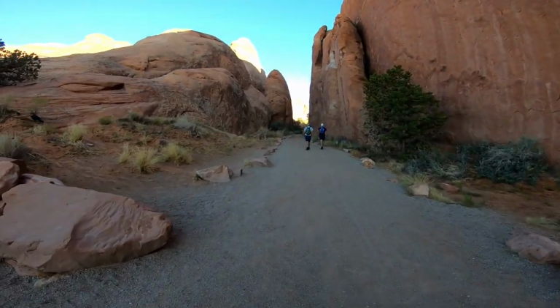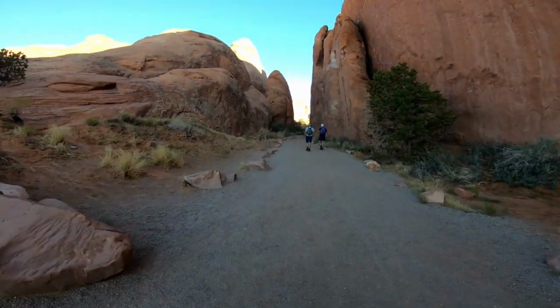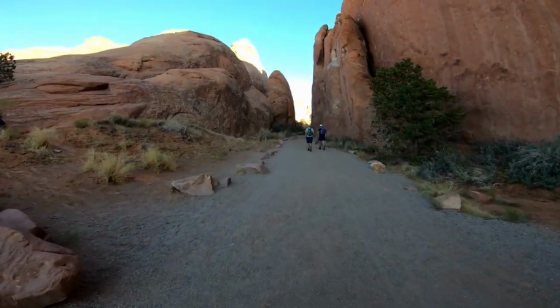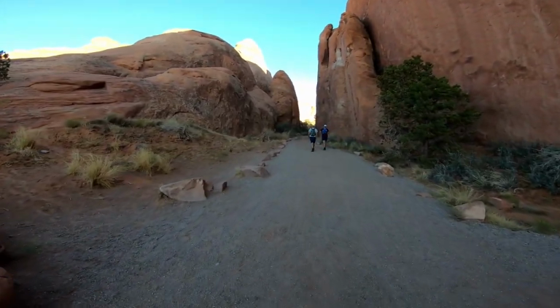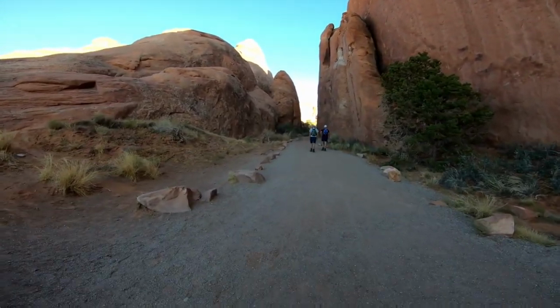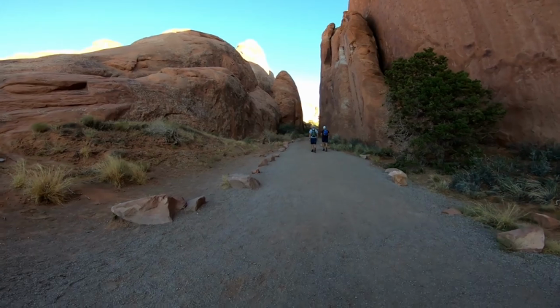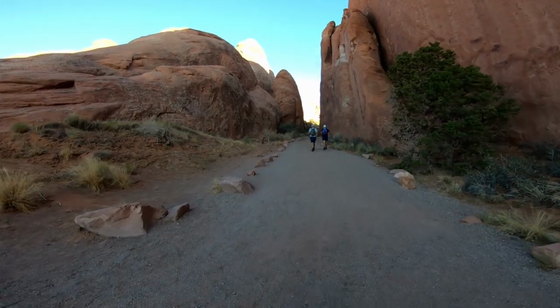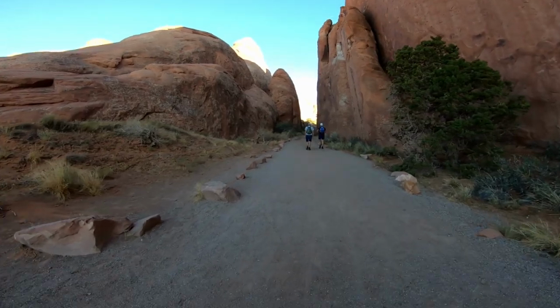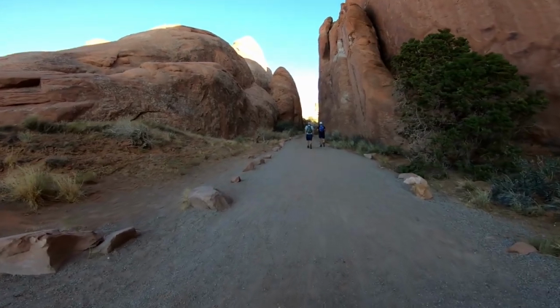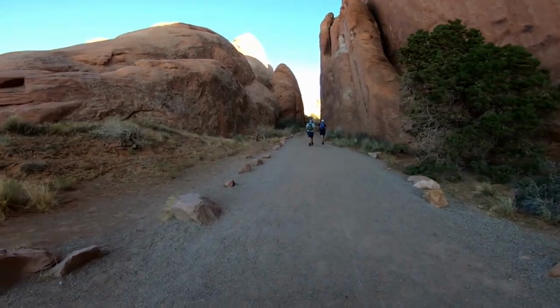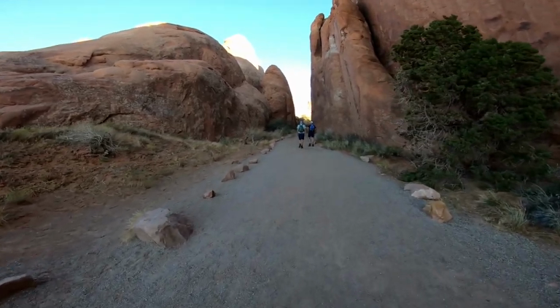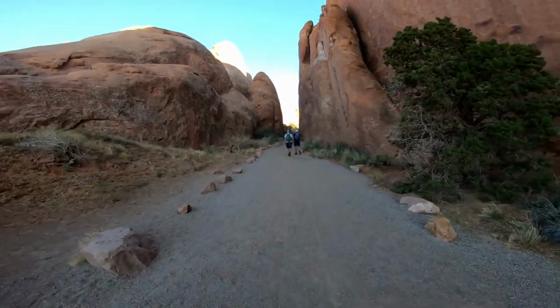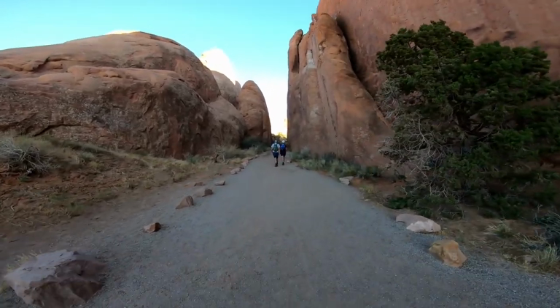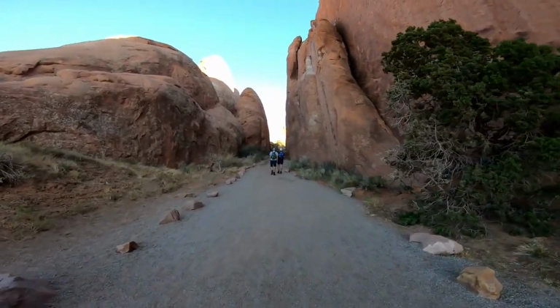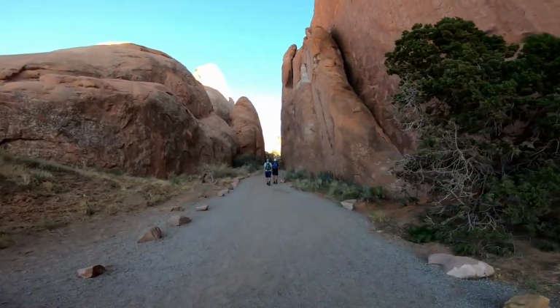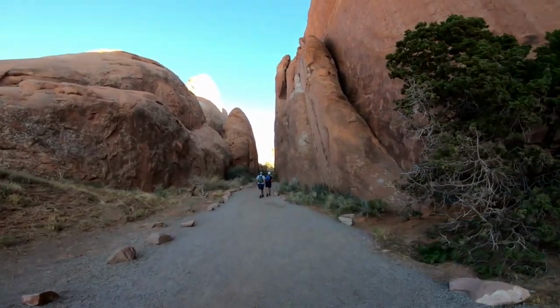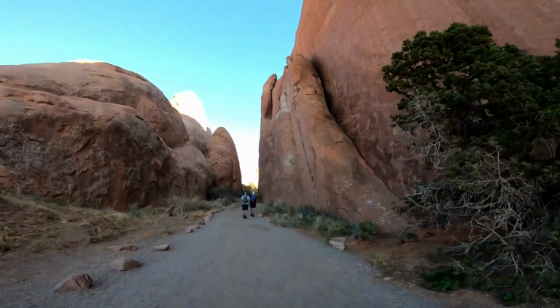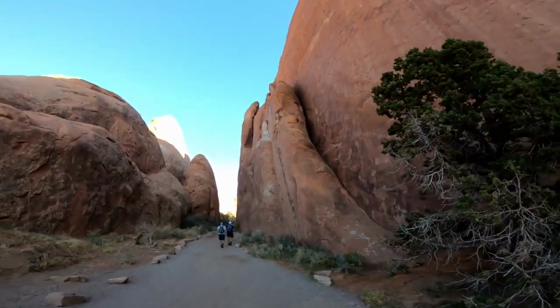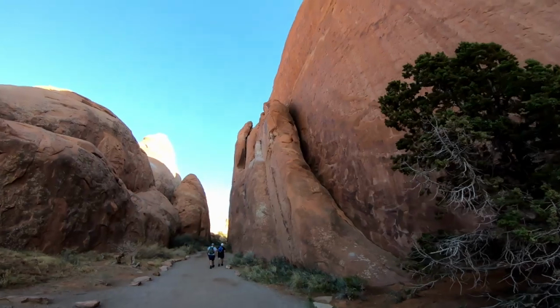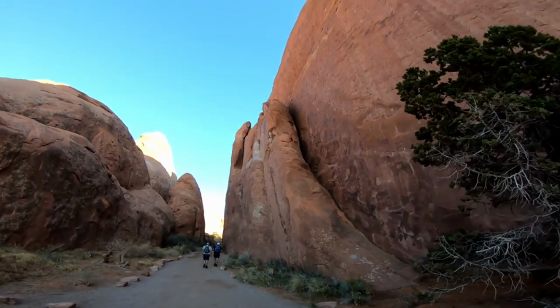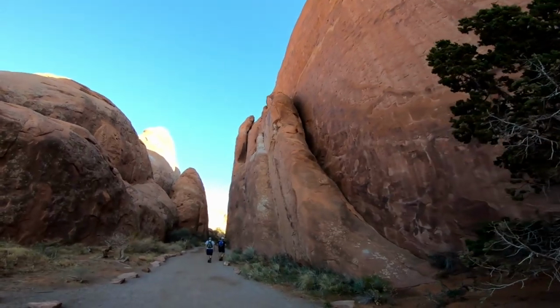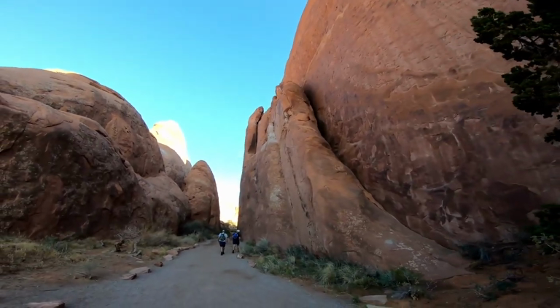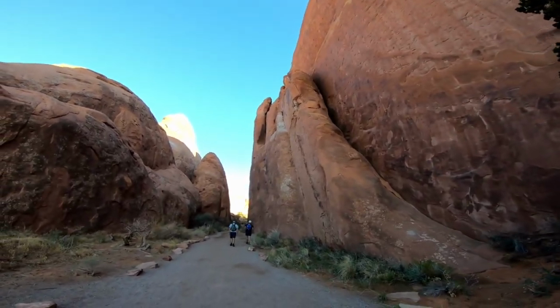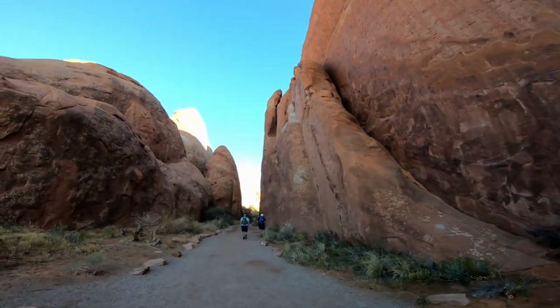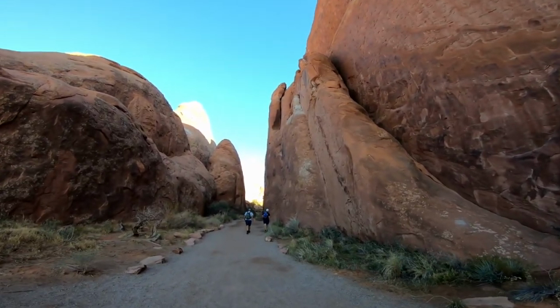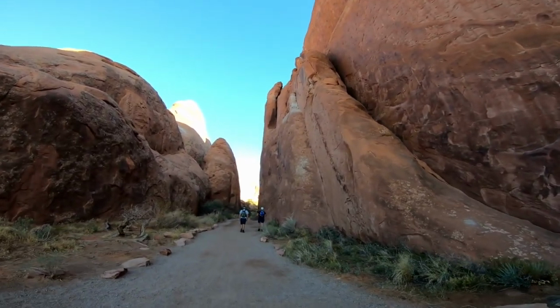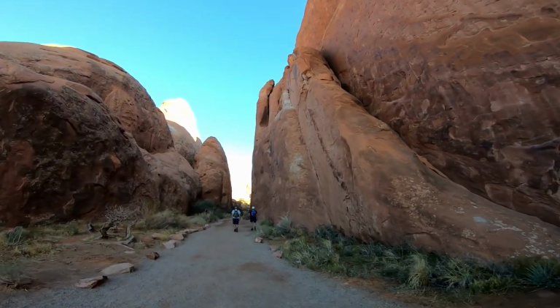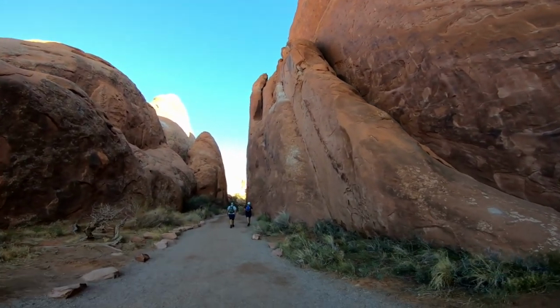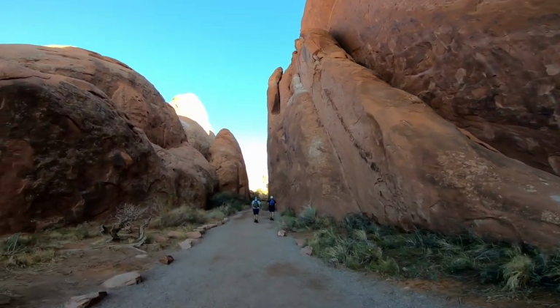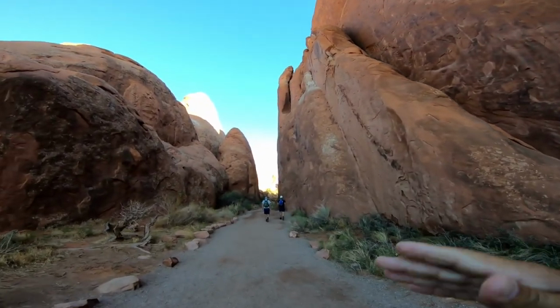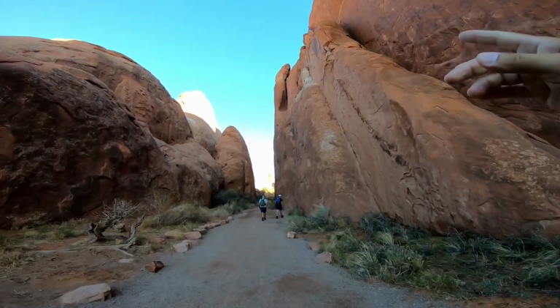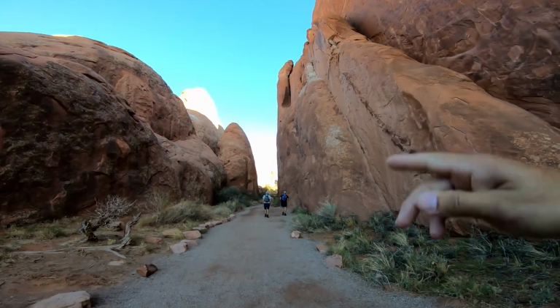This is pretty cool — the way we're walking in between these big canyon wall rocks. This one looks like it's getting ready to crumble.